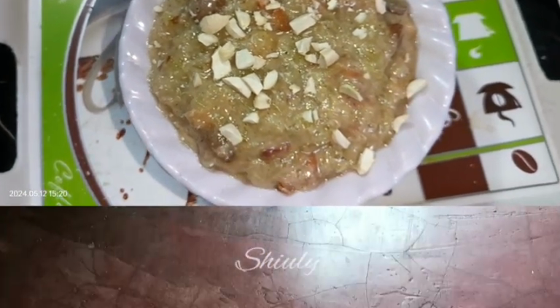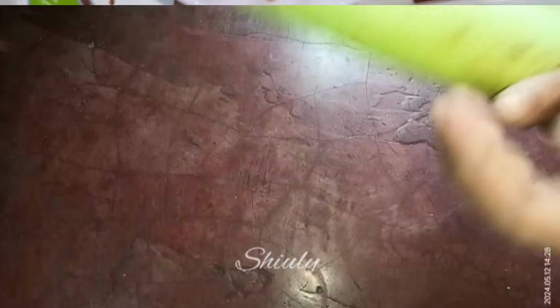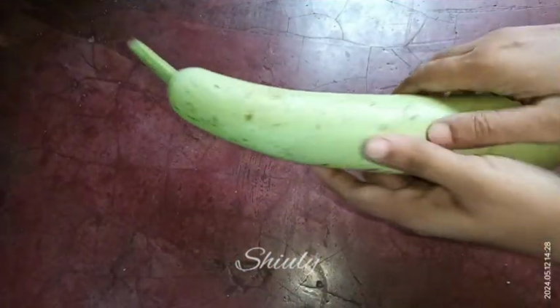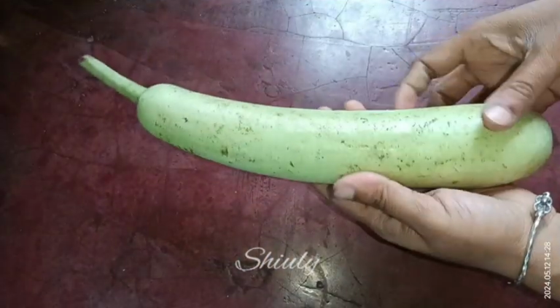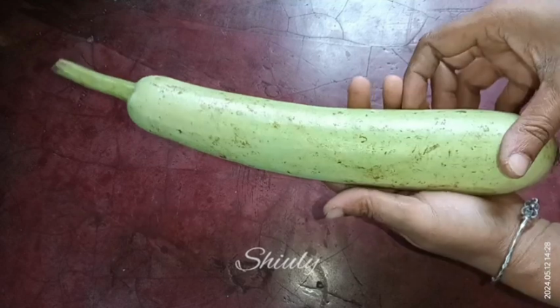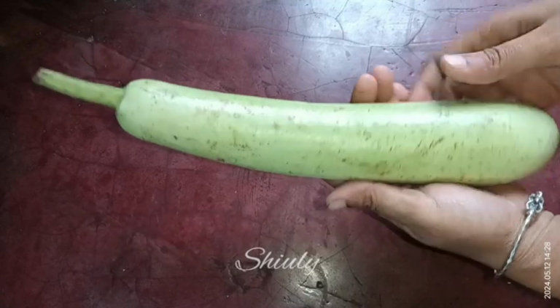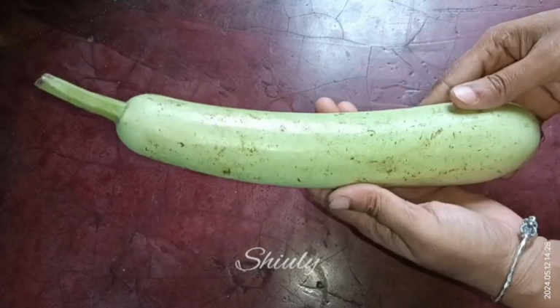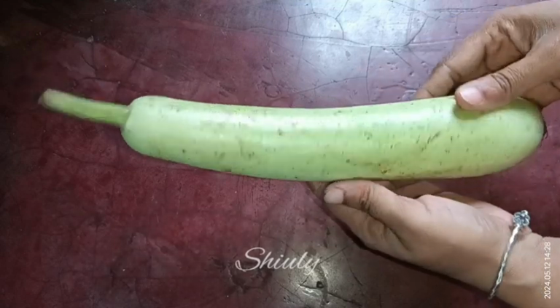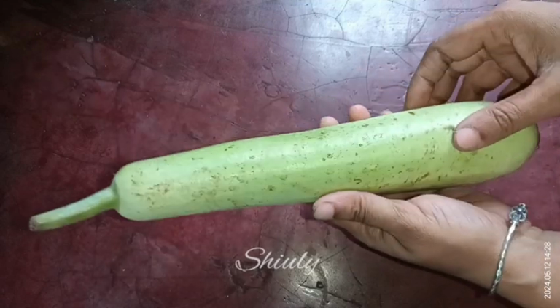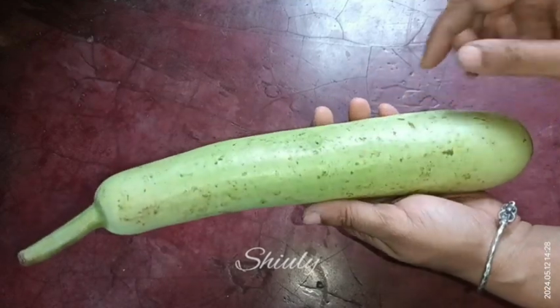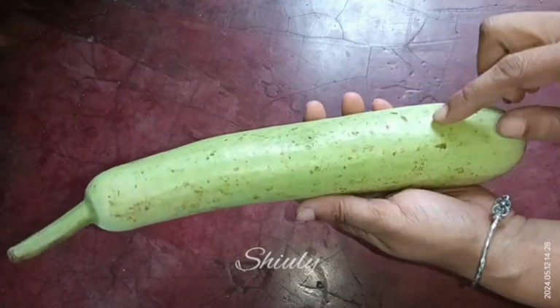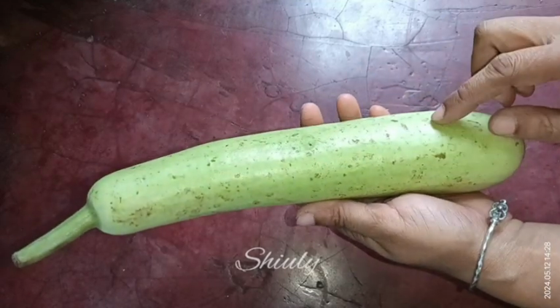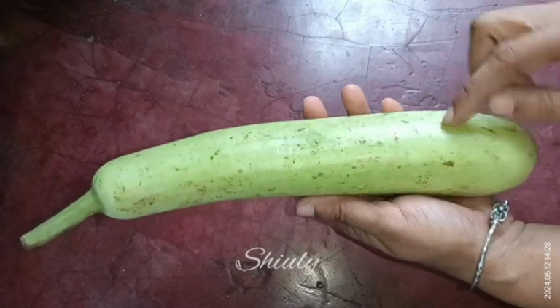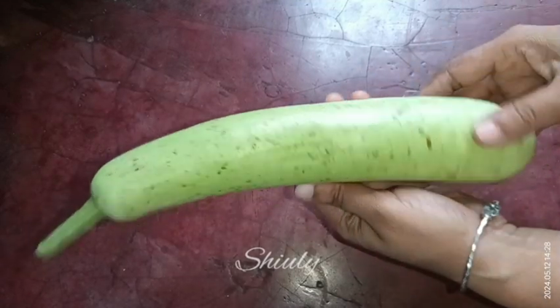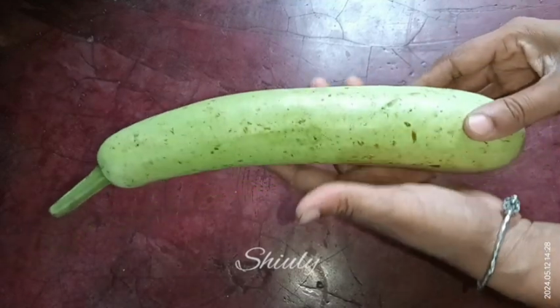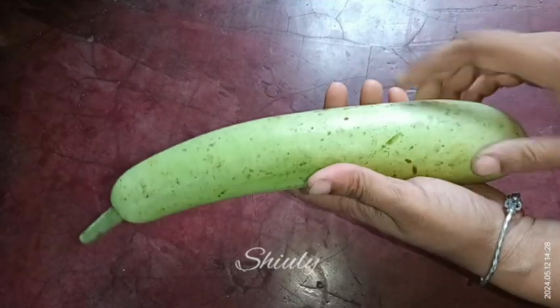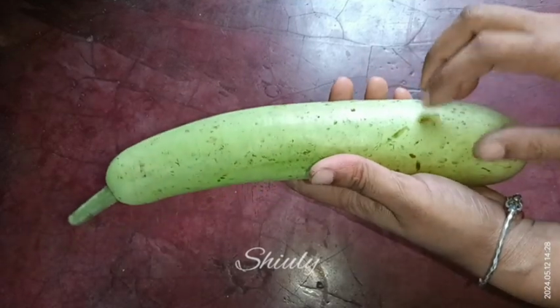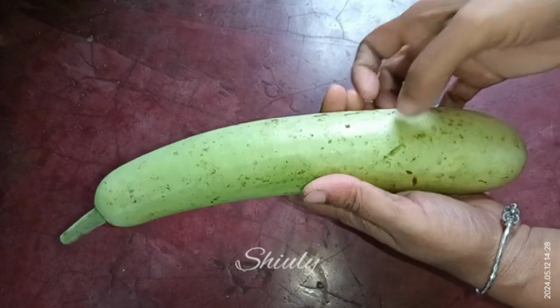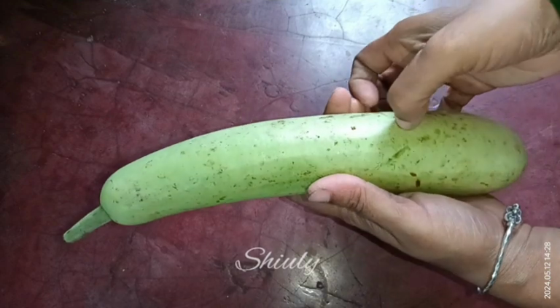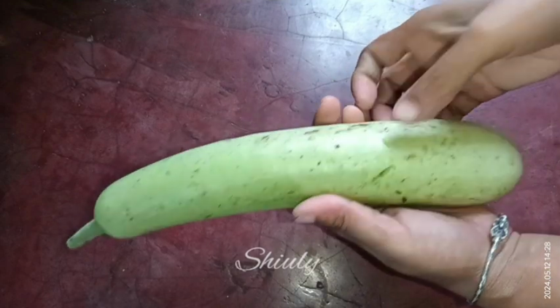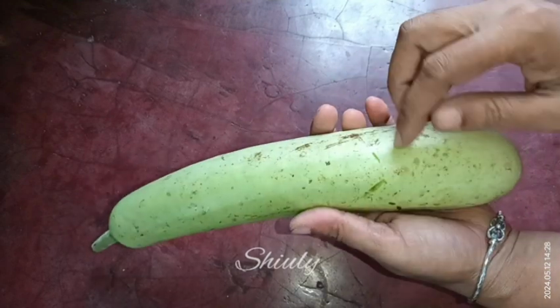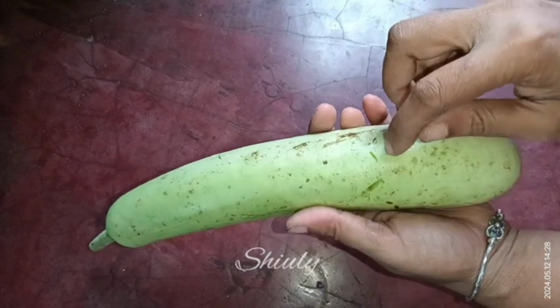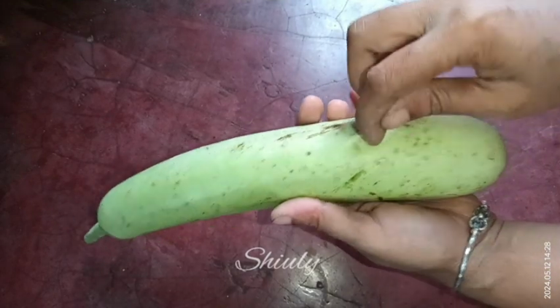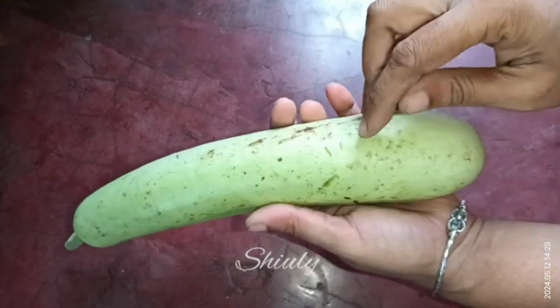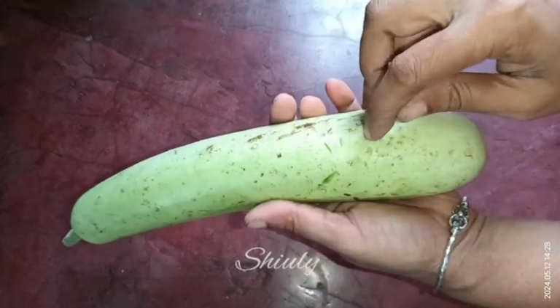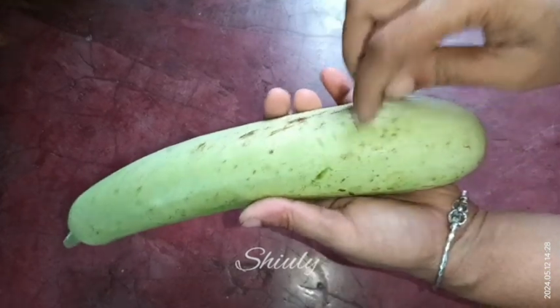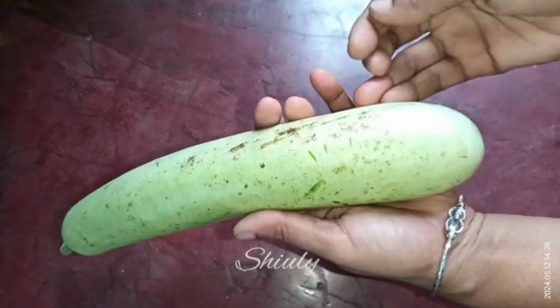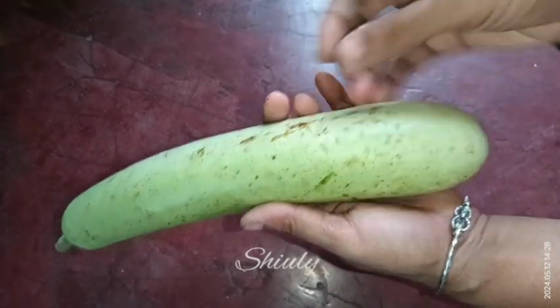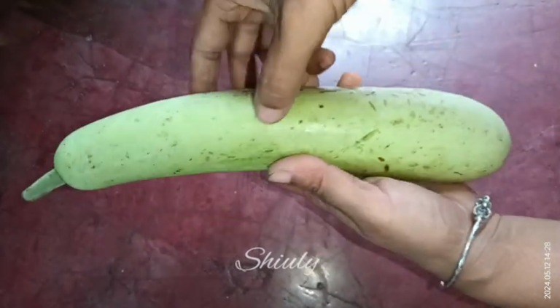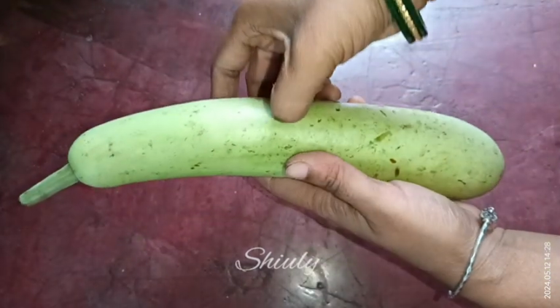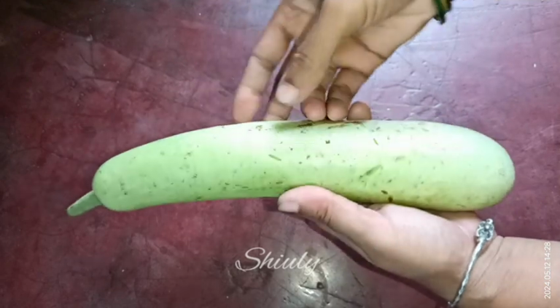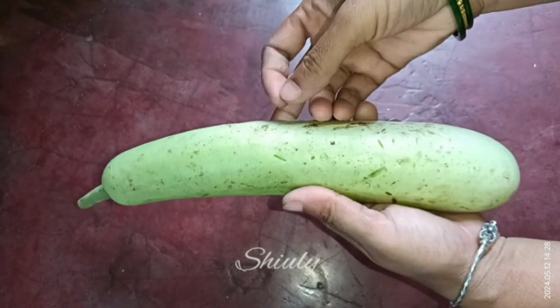For making halwa, I am taking a tender bottle gourd — the bottle gourd must be tender. You can check it with your nails like this; your nails should be inserted very easily into the bottle gourd.